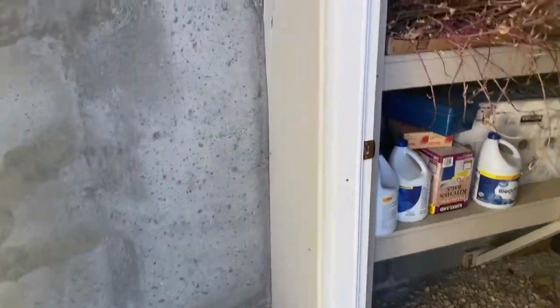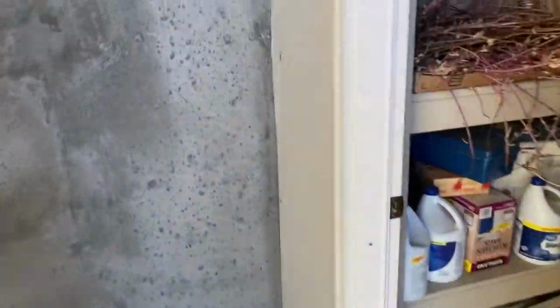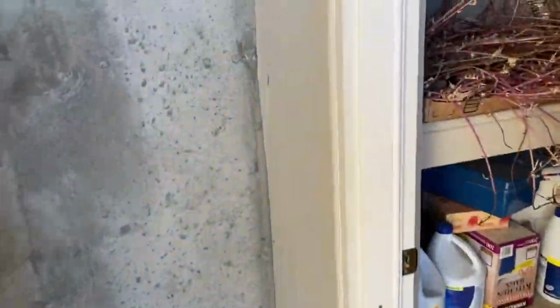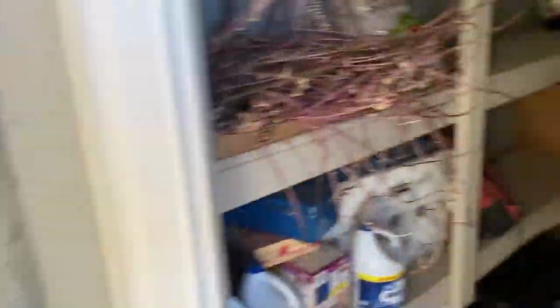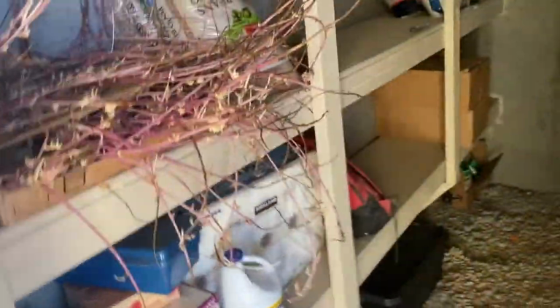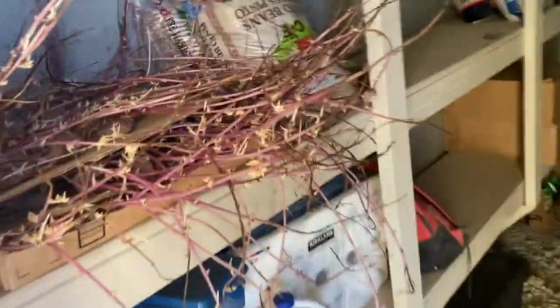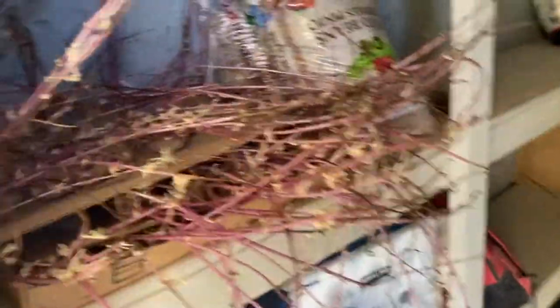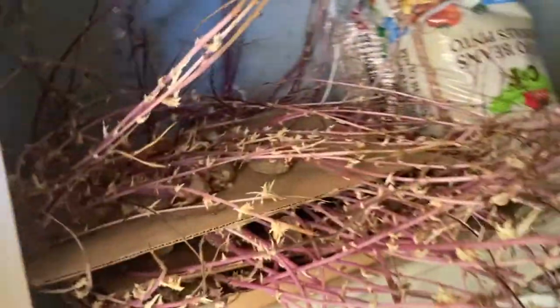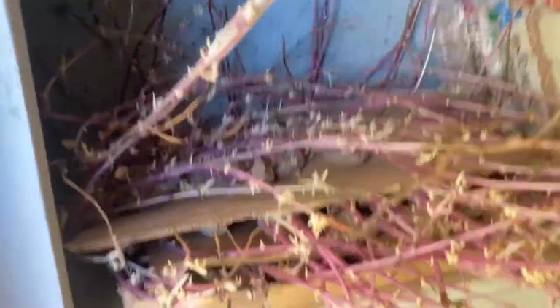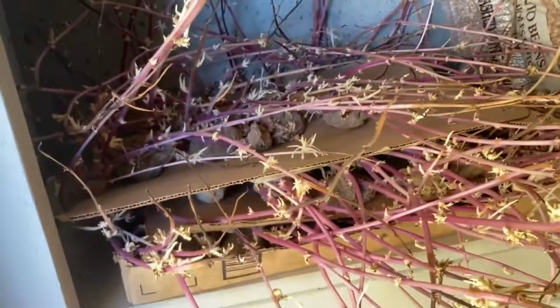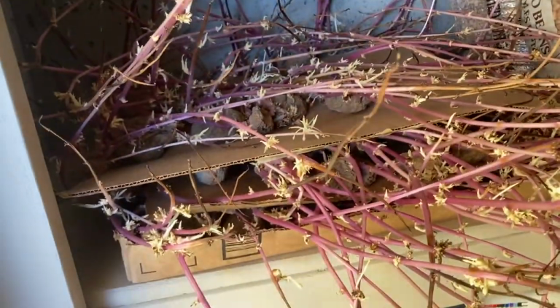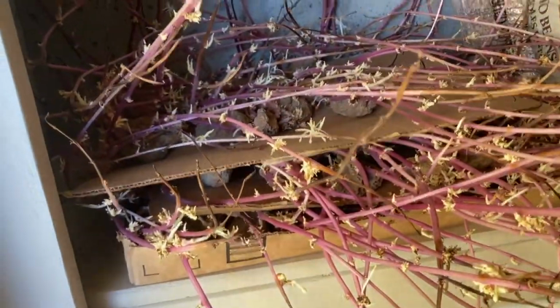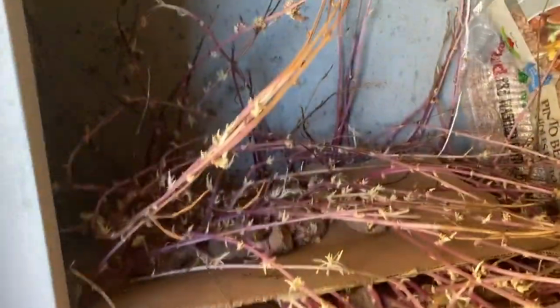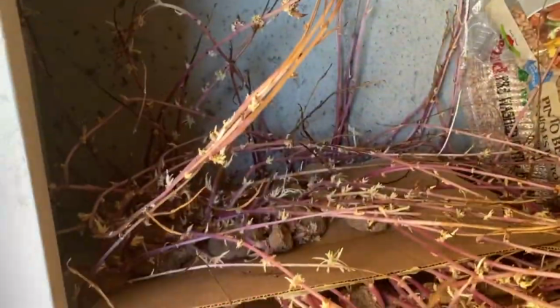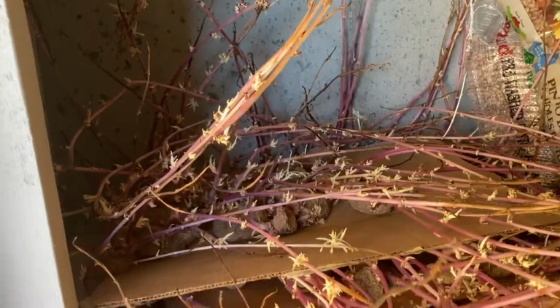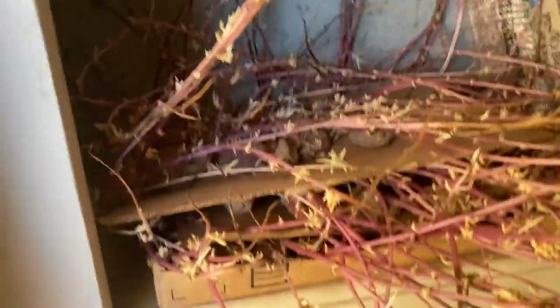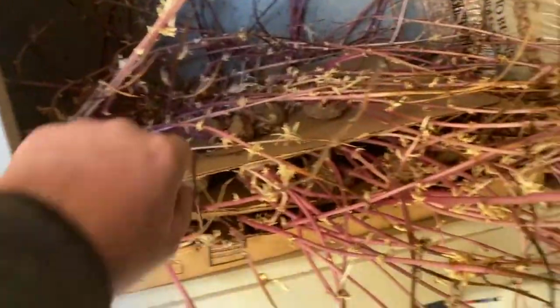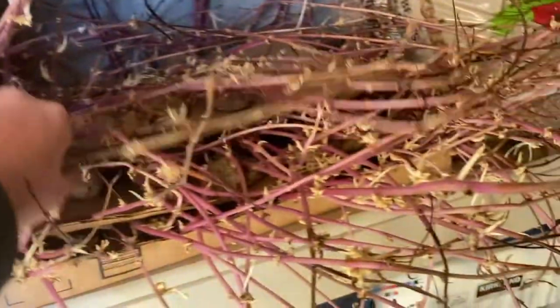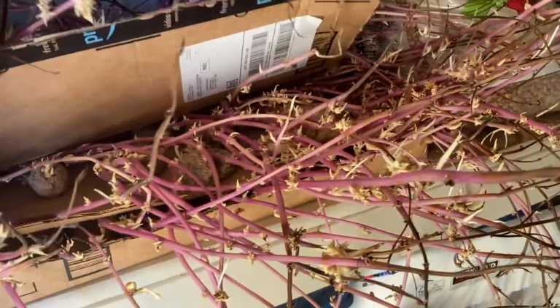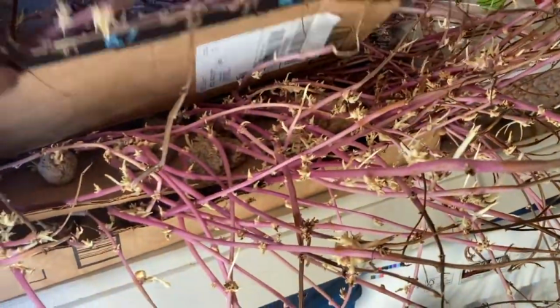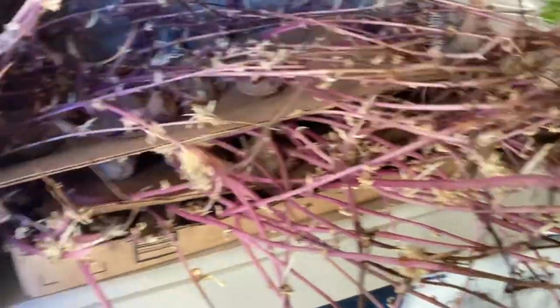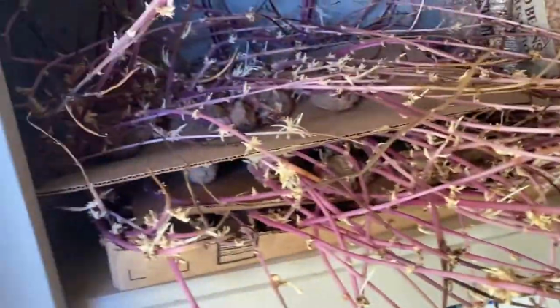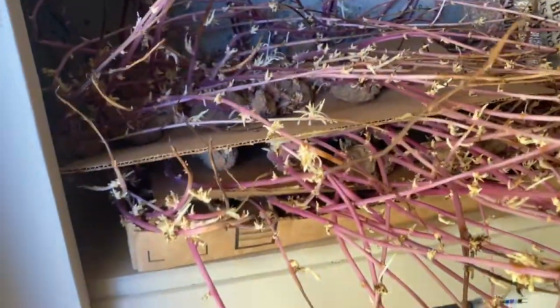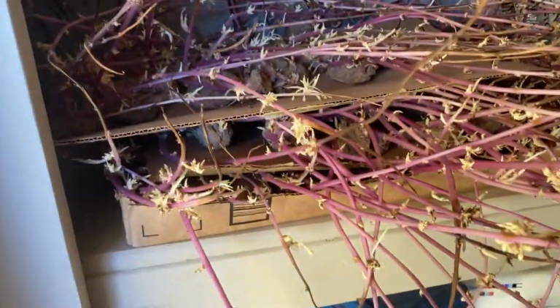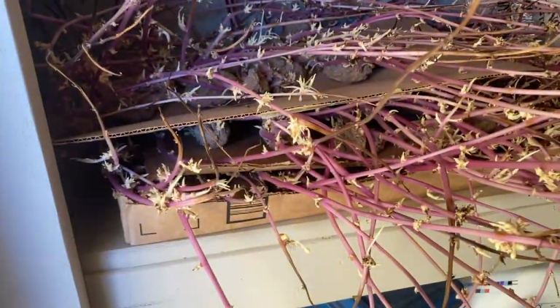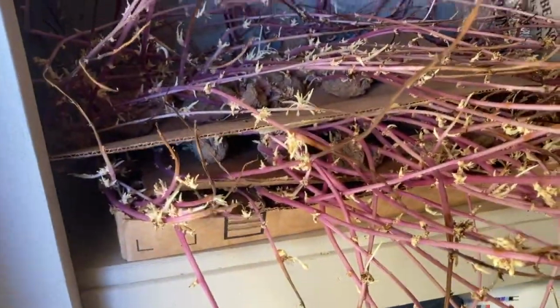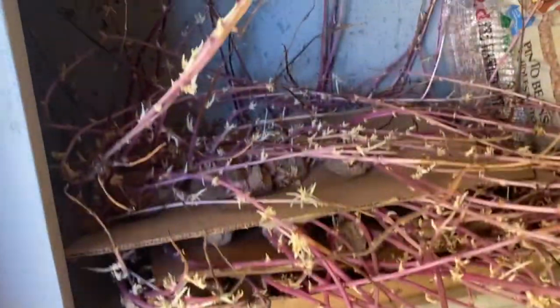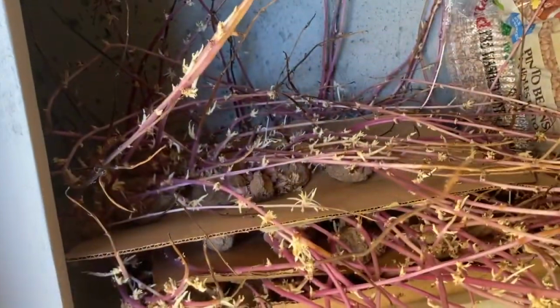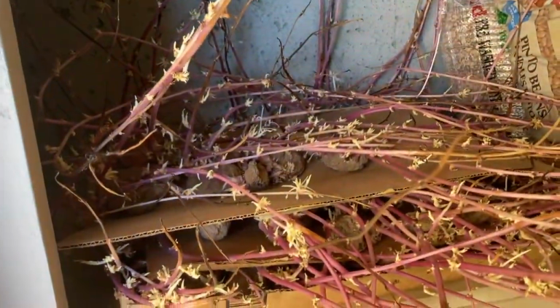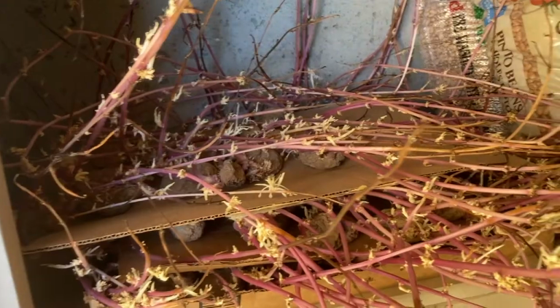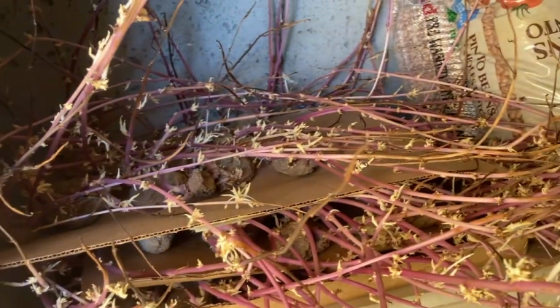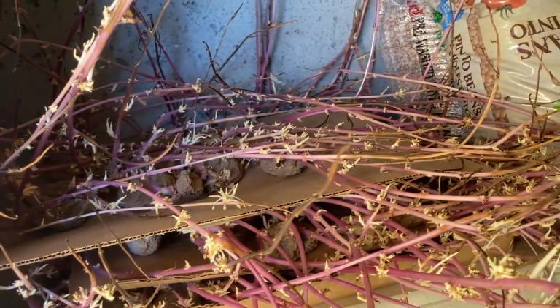So I come in here to my storage room. There's my potatoes. What I did is I stacked cardboard between them, and they did not work — they're growing like crazy.